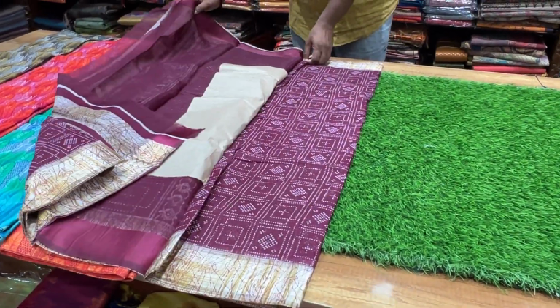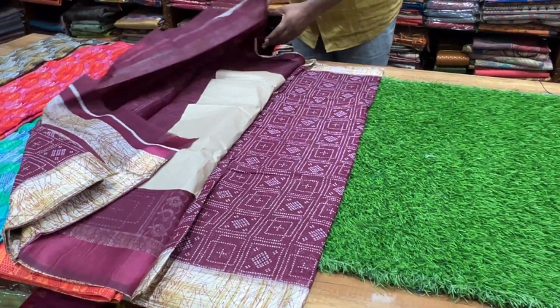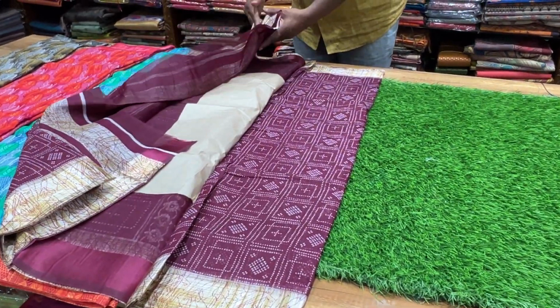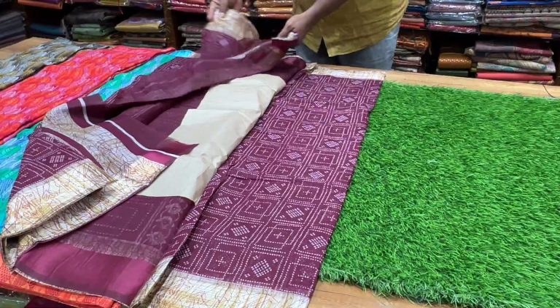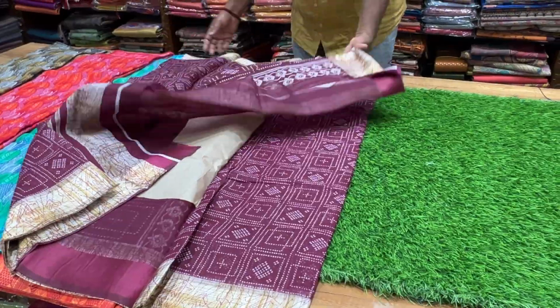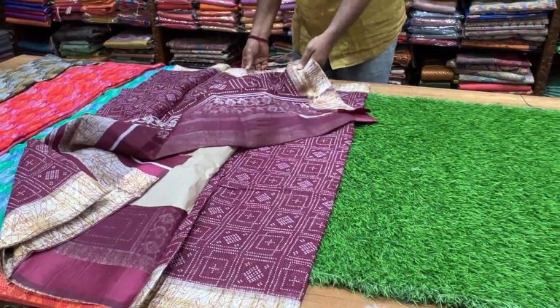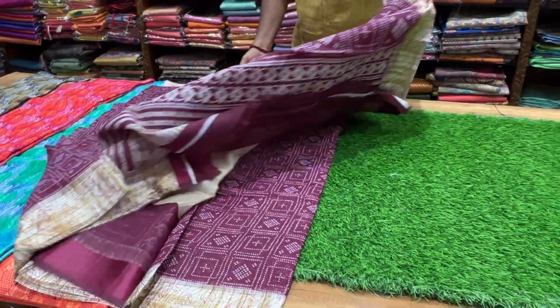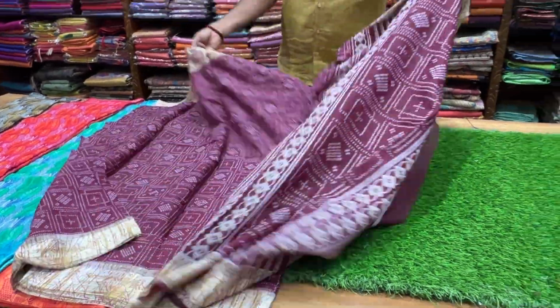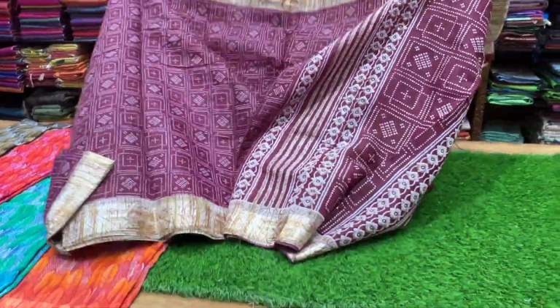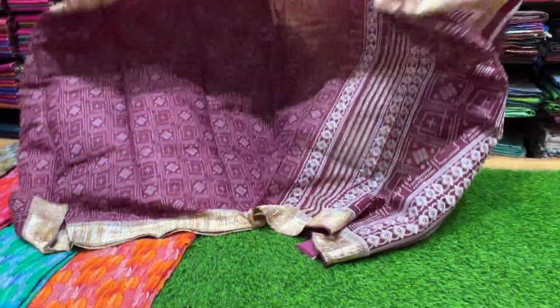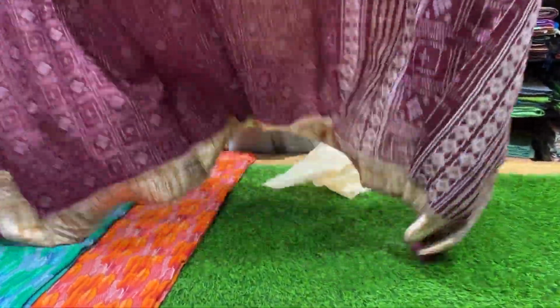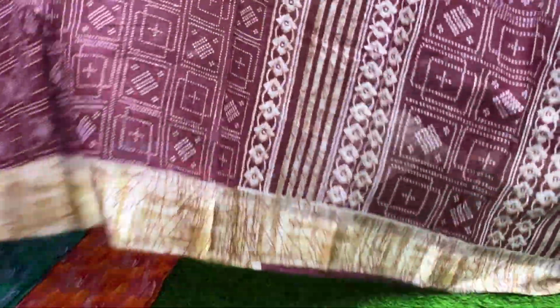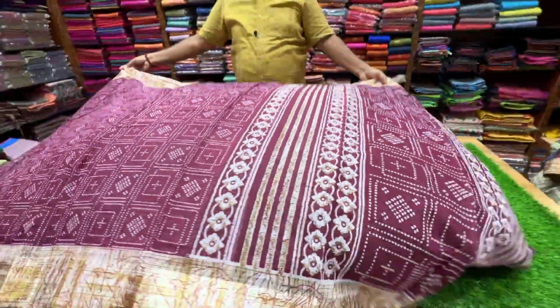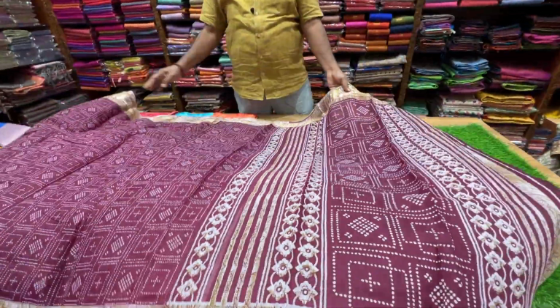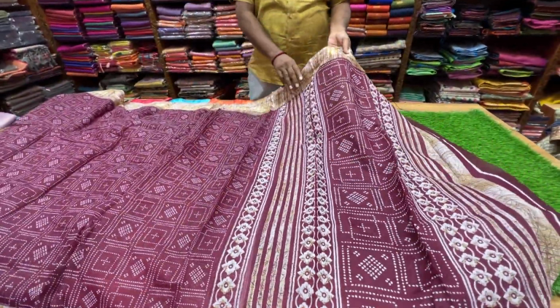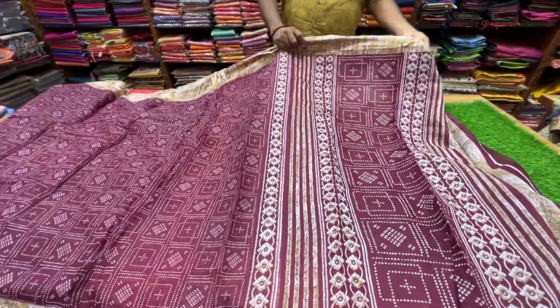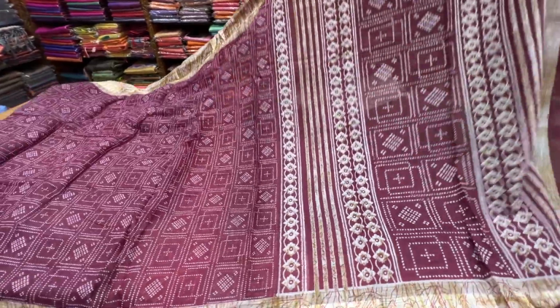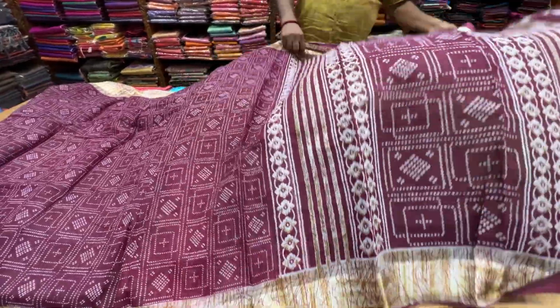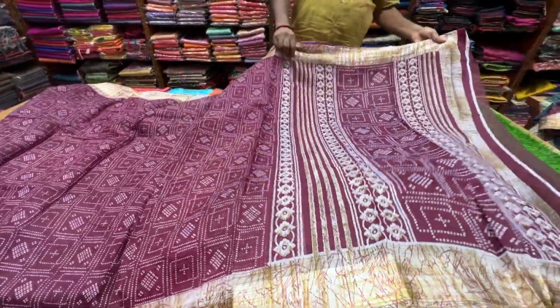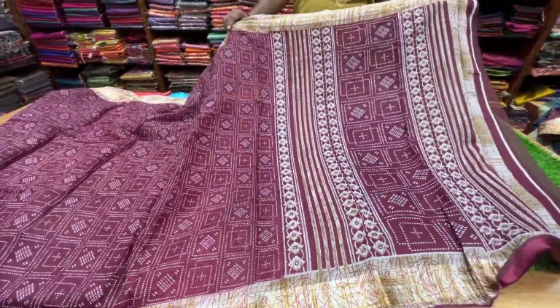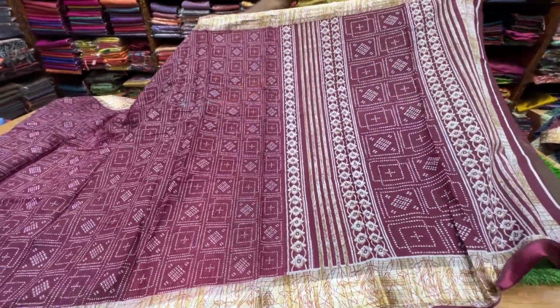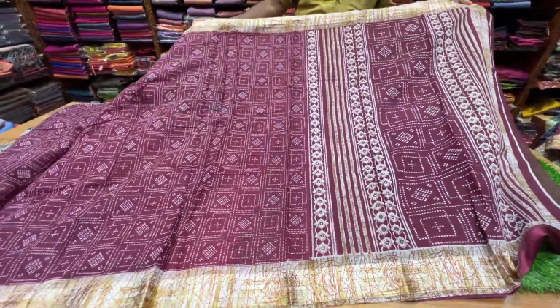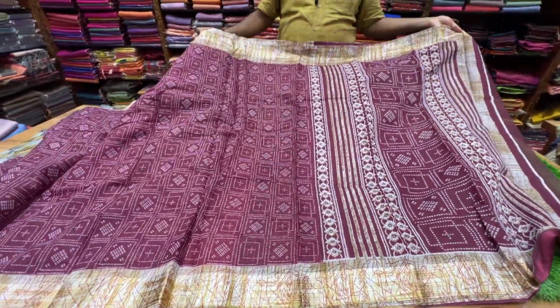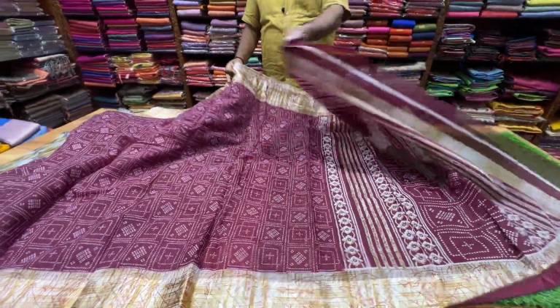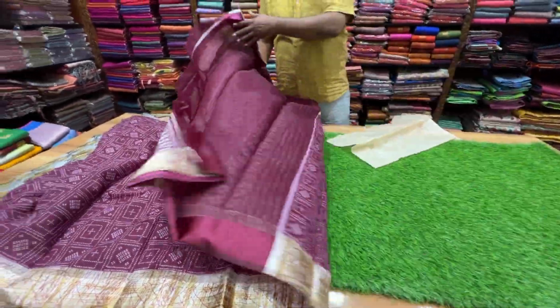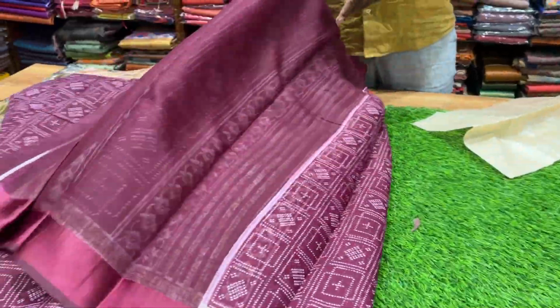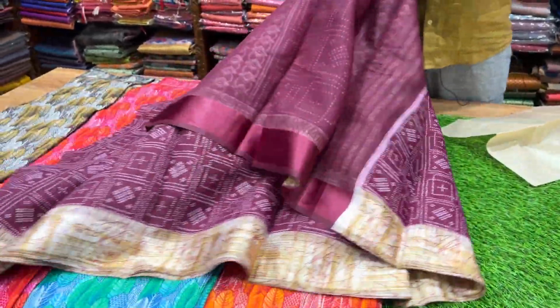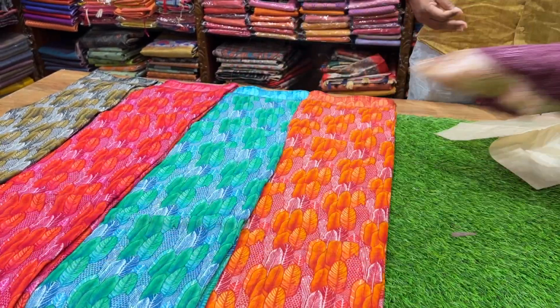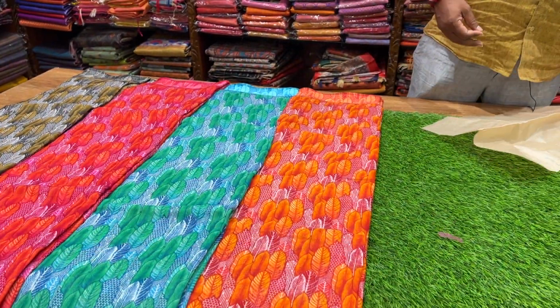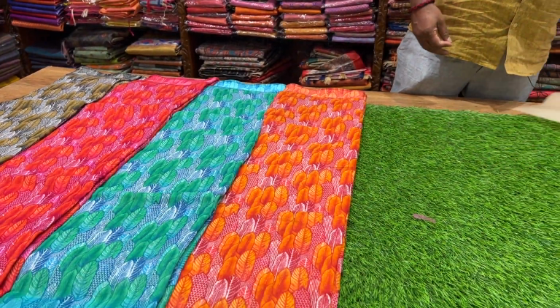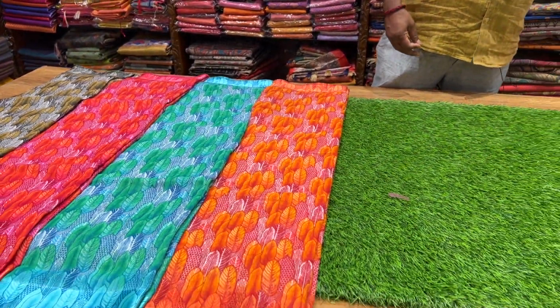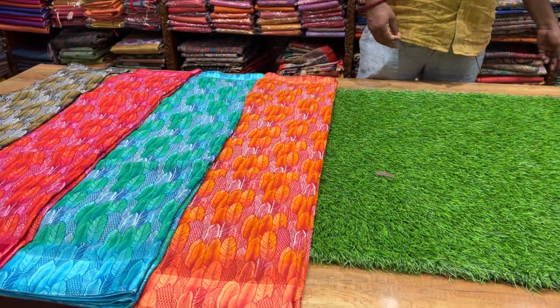Summer is super. All season is good for daily use. It is very comfortable. It is ₹375 only.